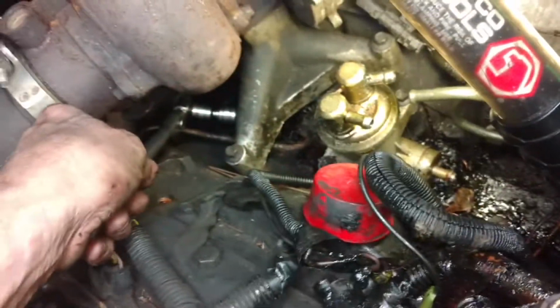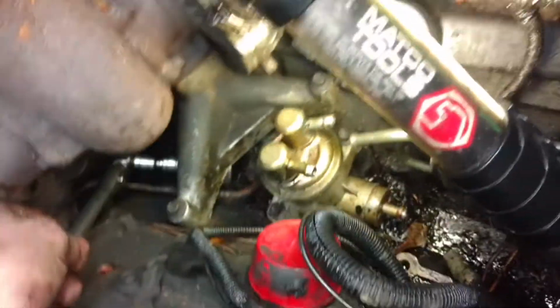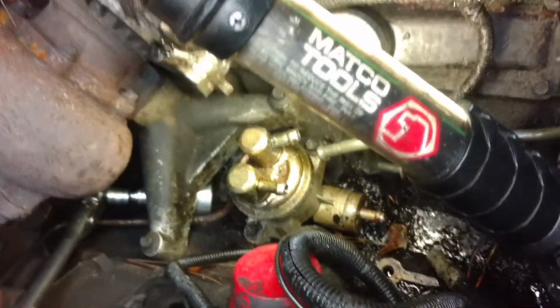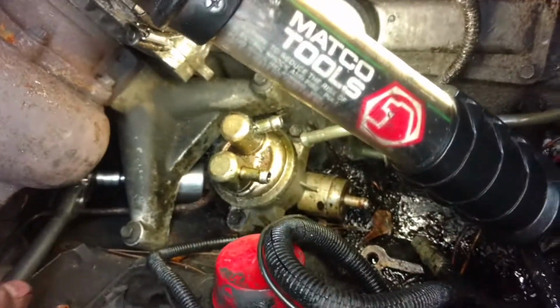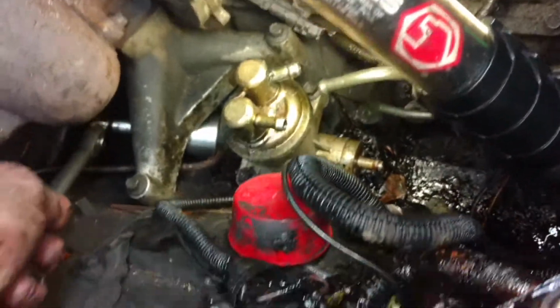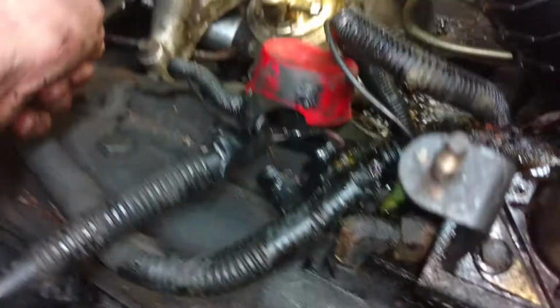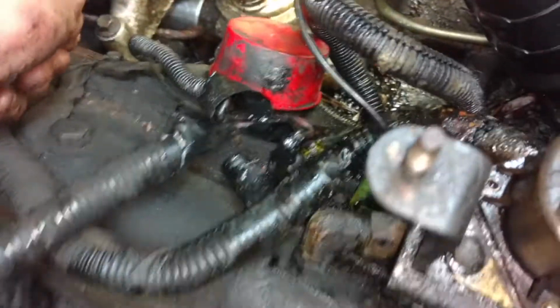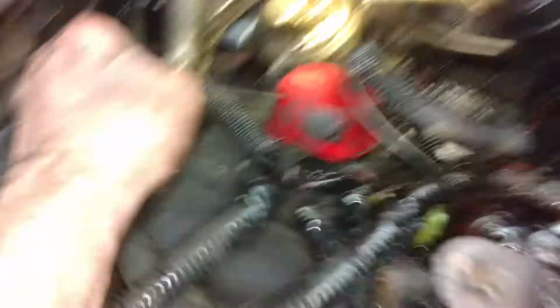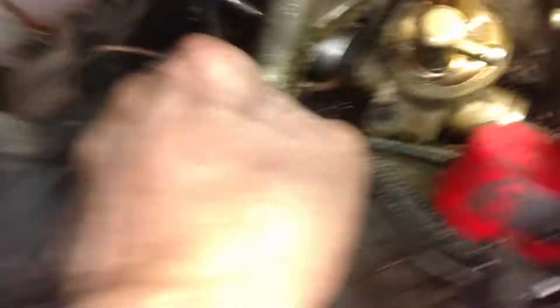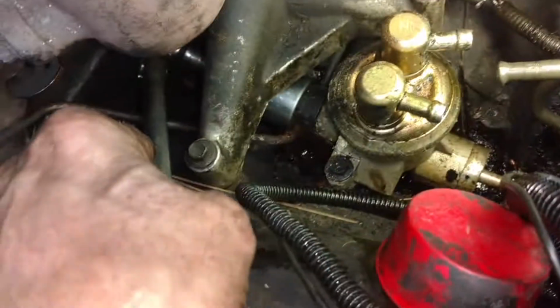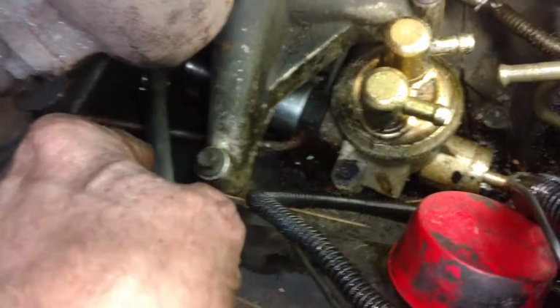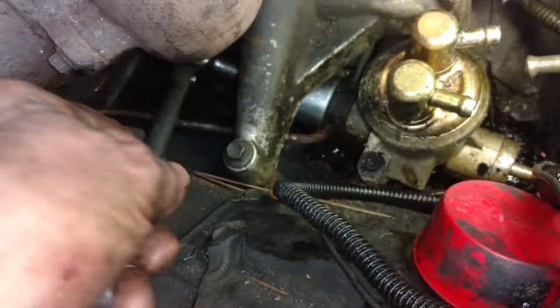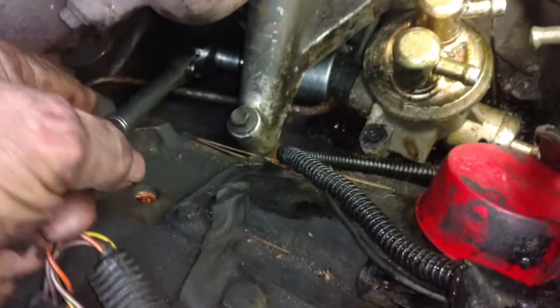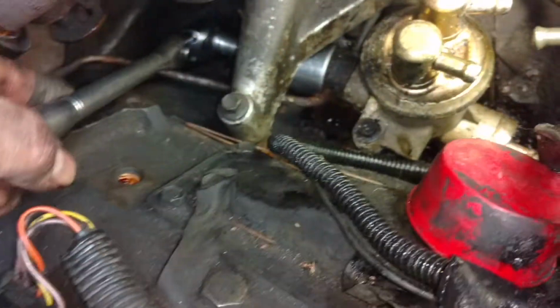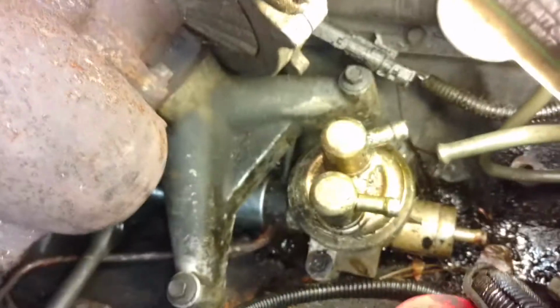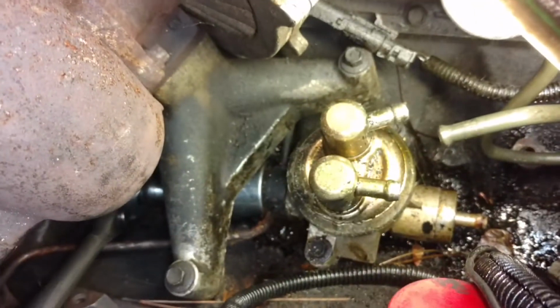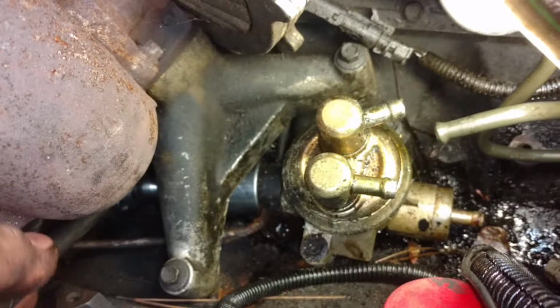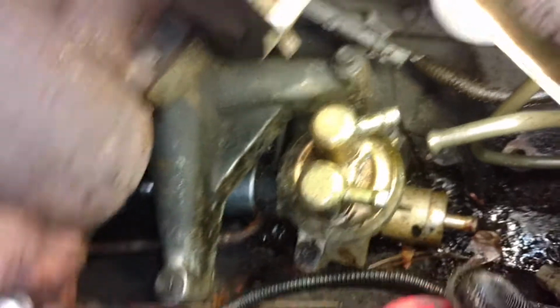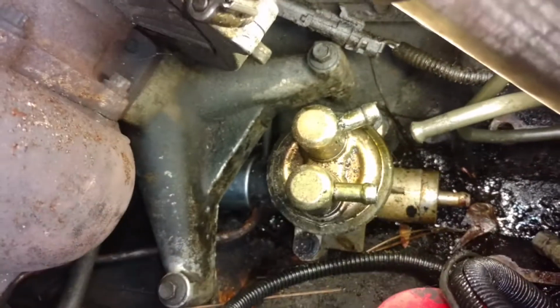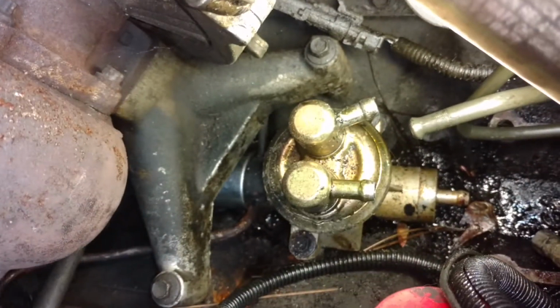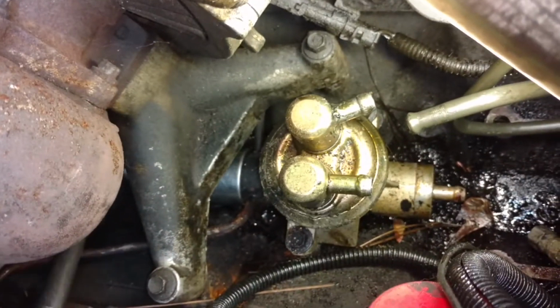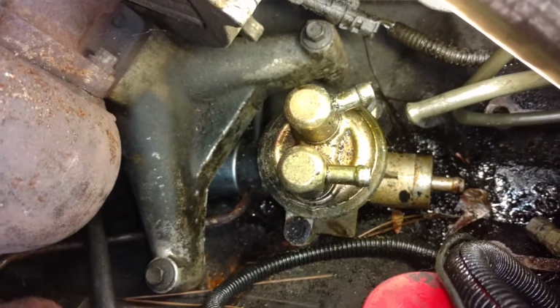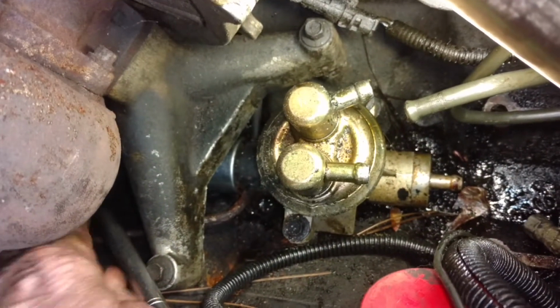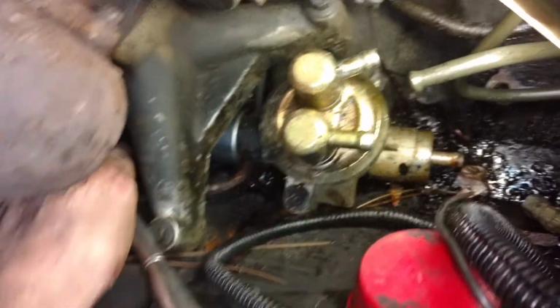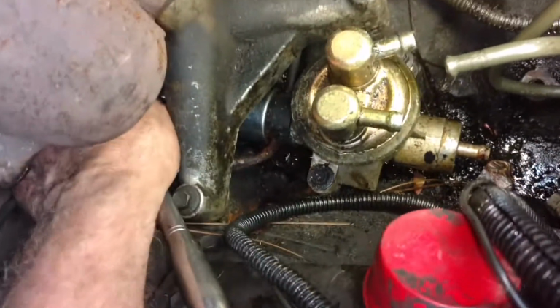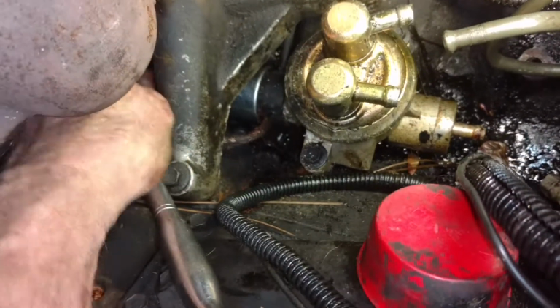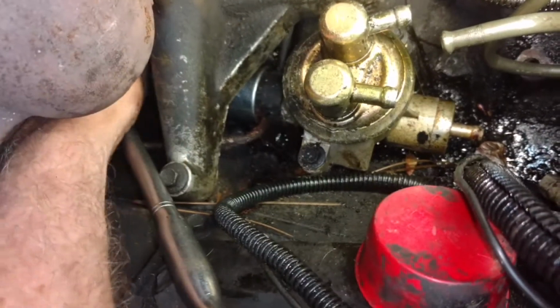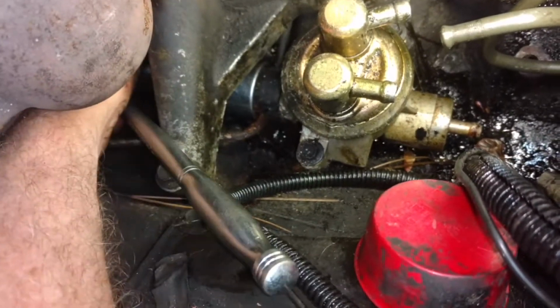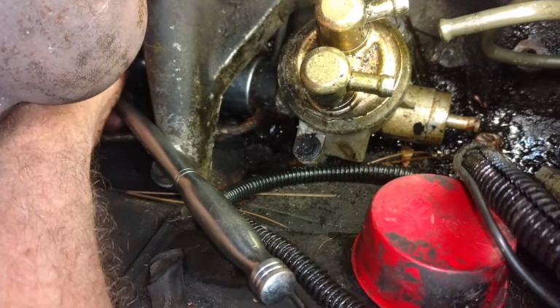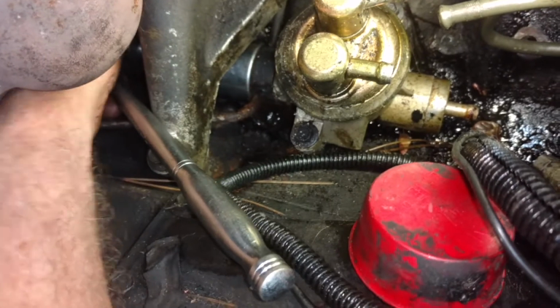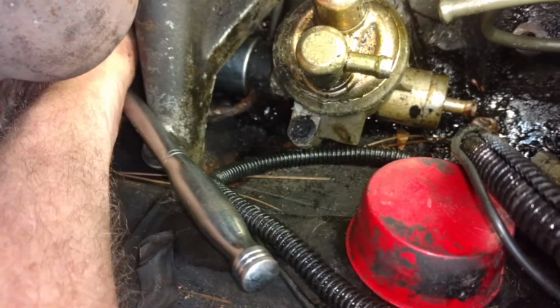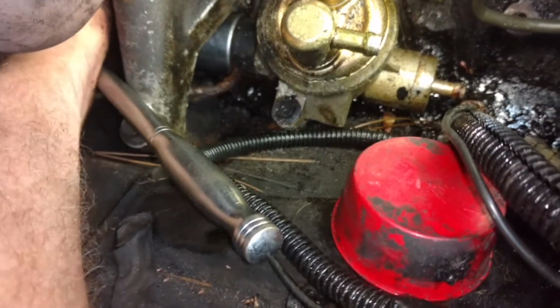You take that and you put it on the nut just like that. As you can see it's now on the nut. And you gotta get it in the right direction. Okay it's taking a little longer — reverse the ratchet.